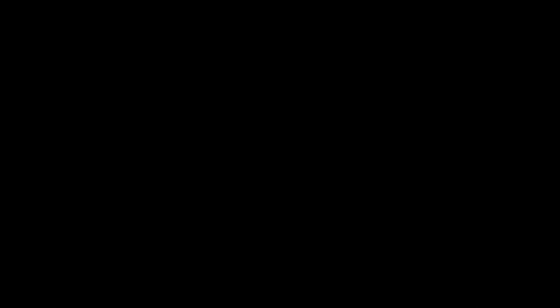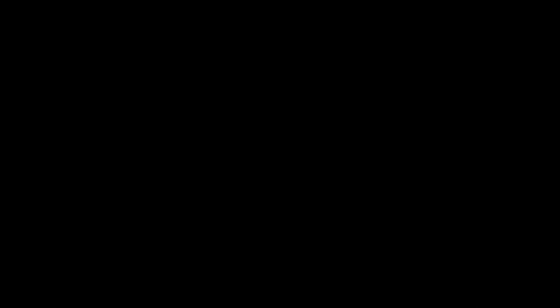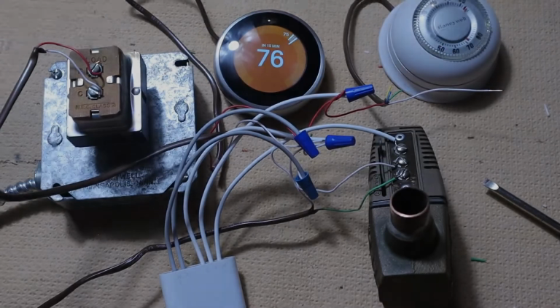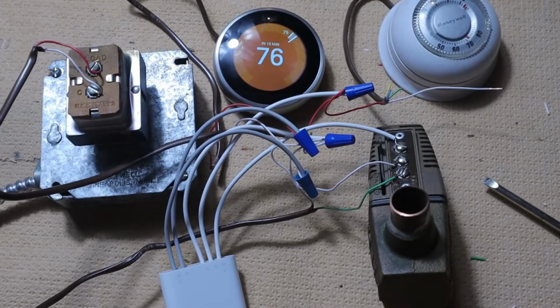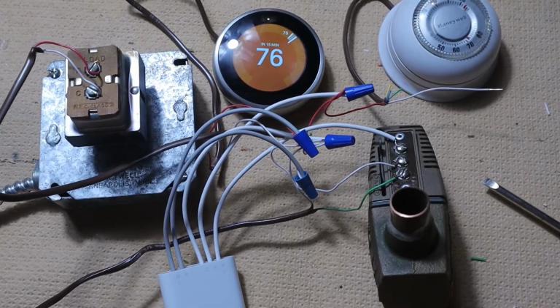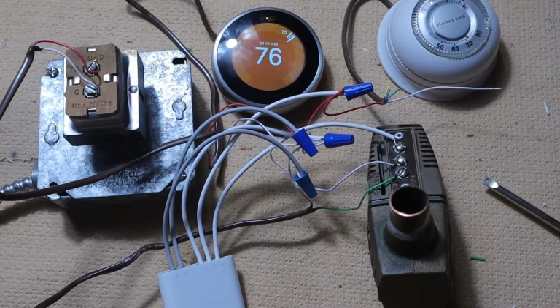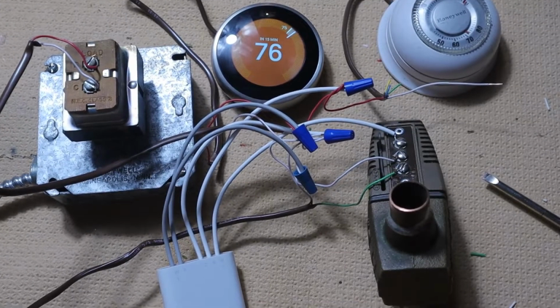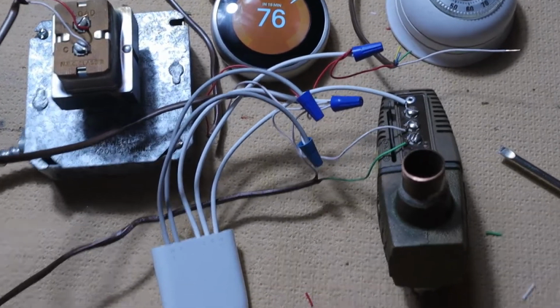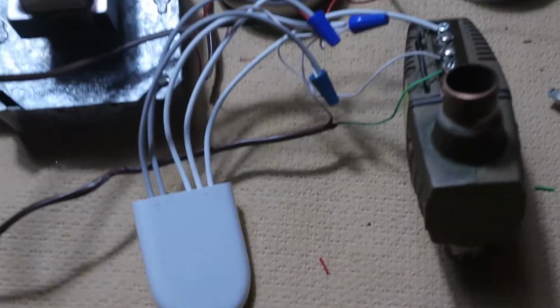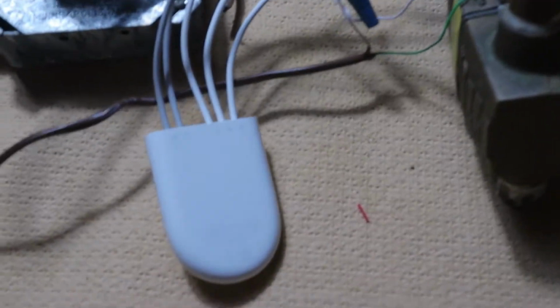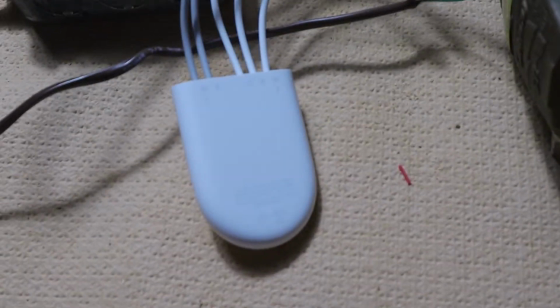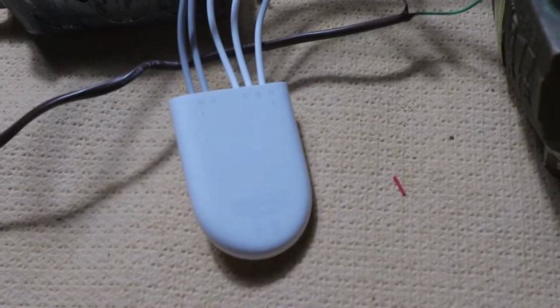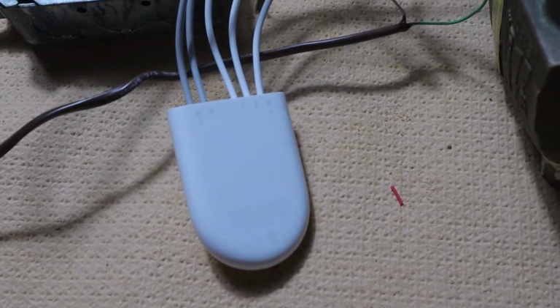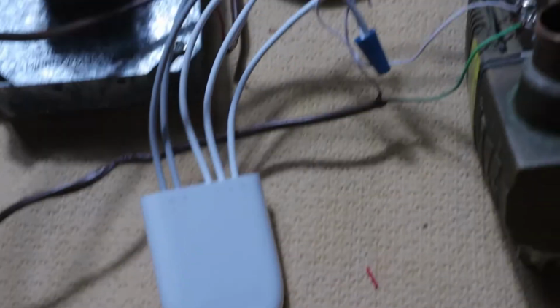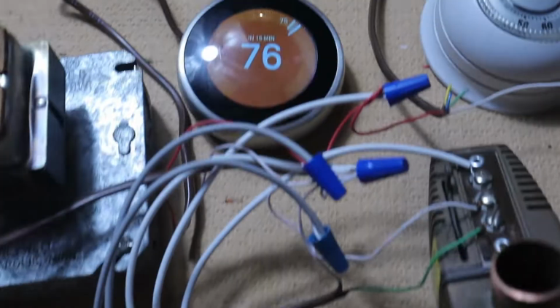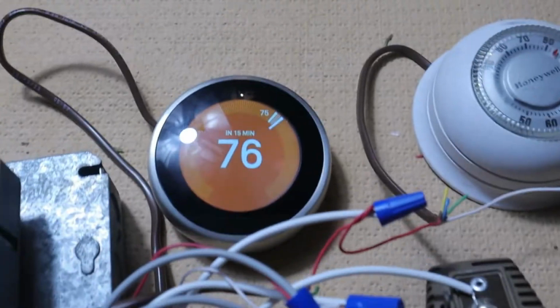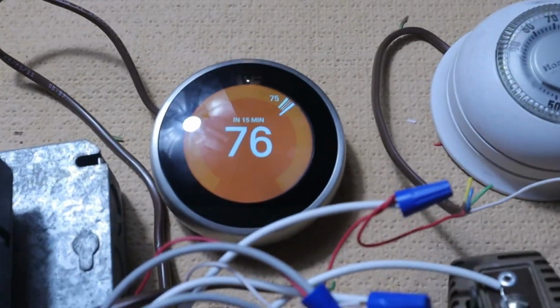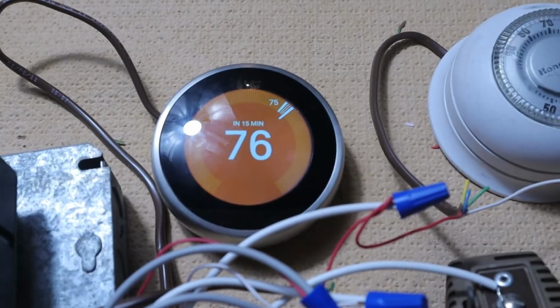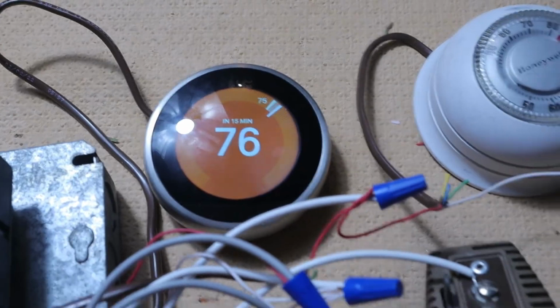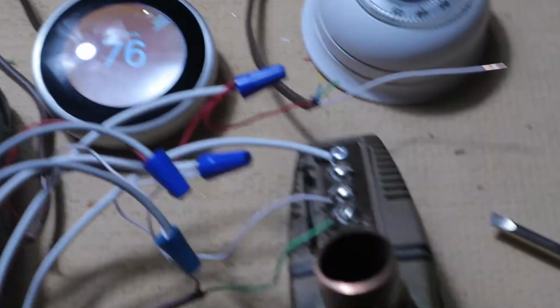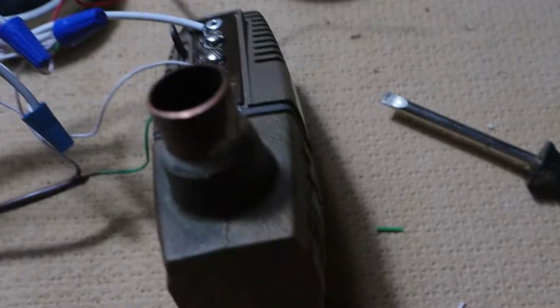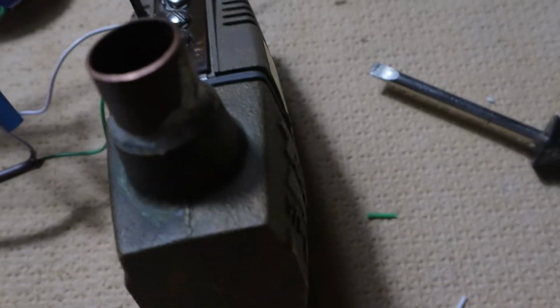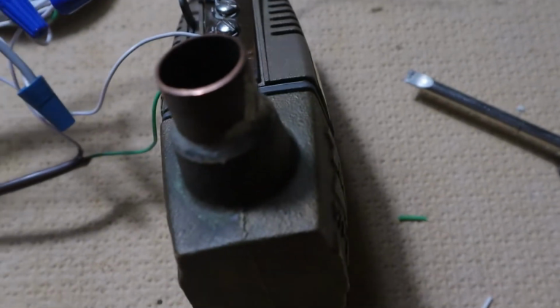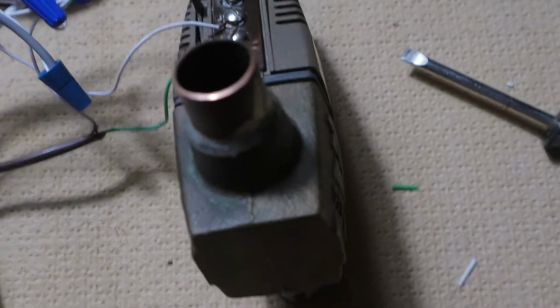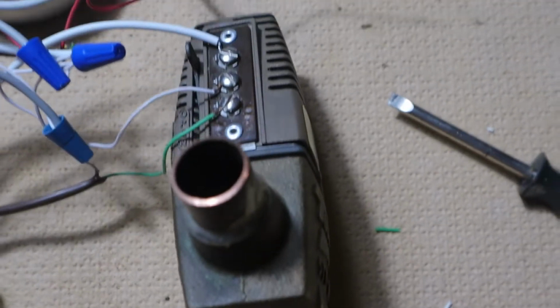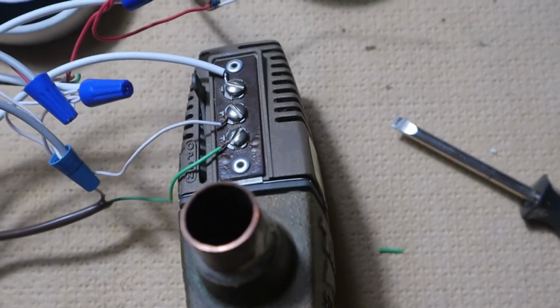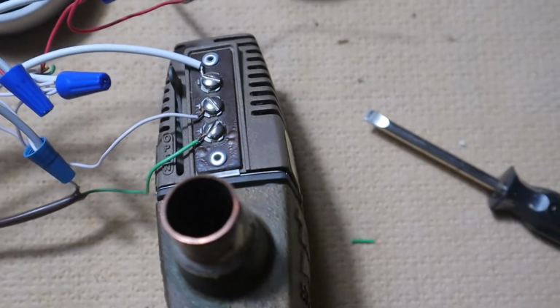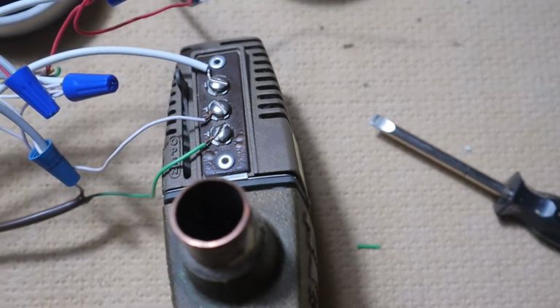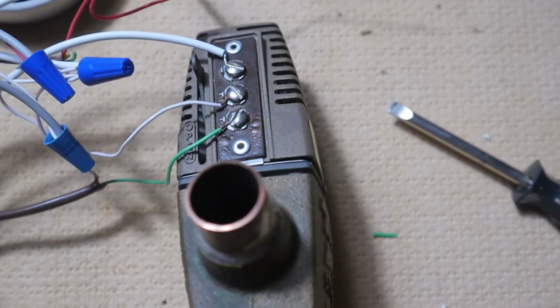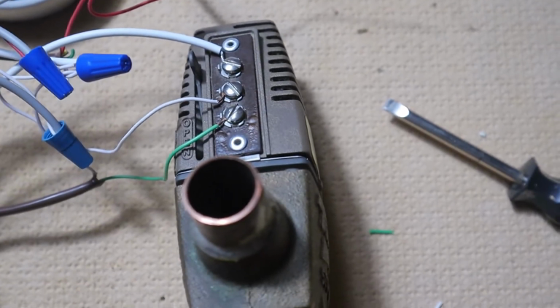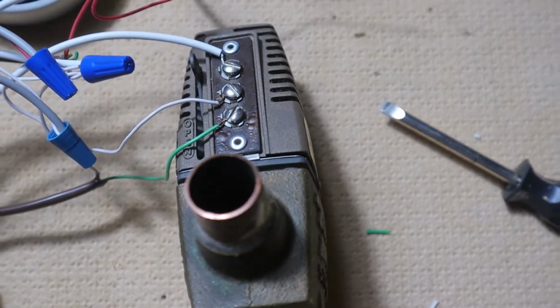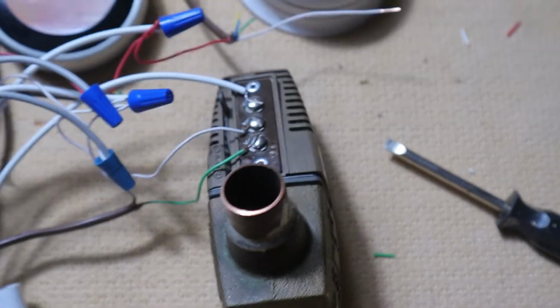What I'm going to show you today is how to hook up a Nest power connector for your Nest thermostat to a Tayco zone valve. This is a three-wire Tayco zone valve.